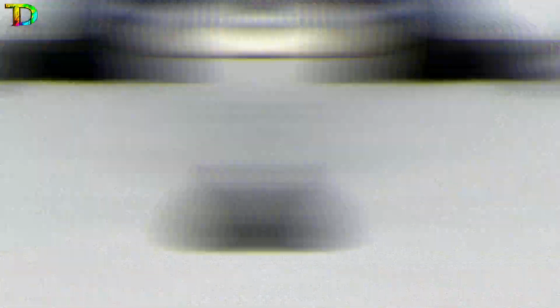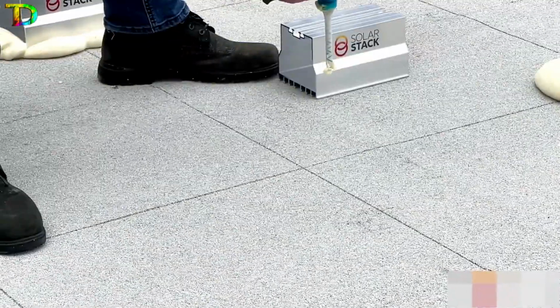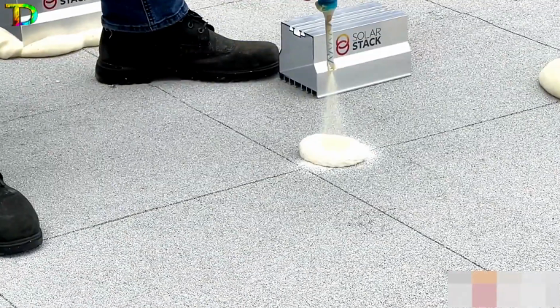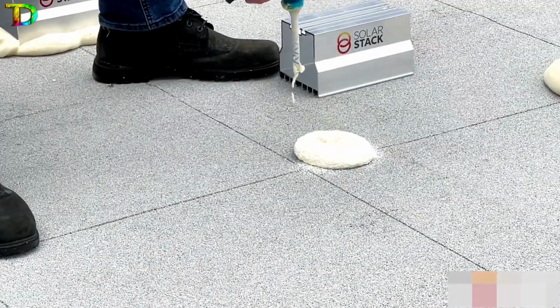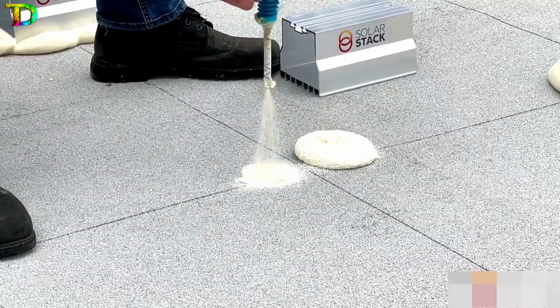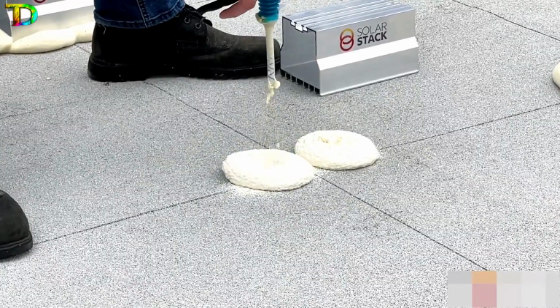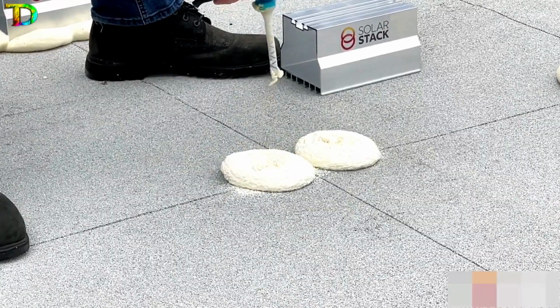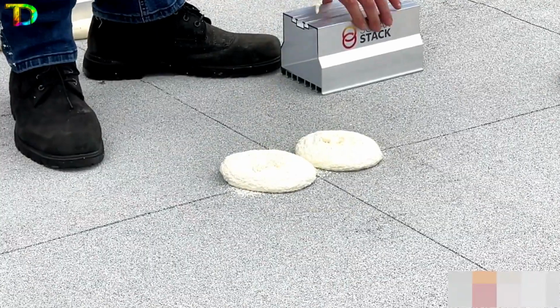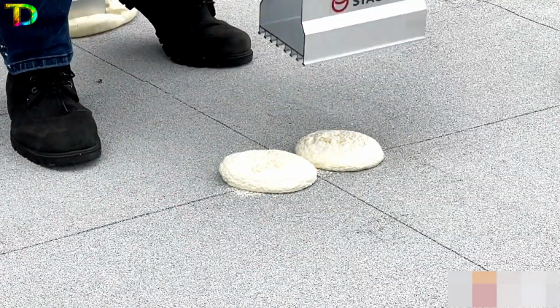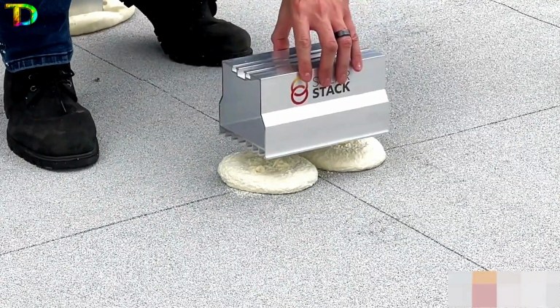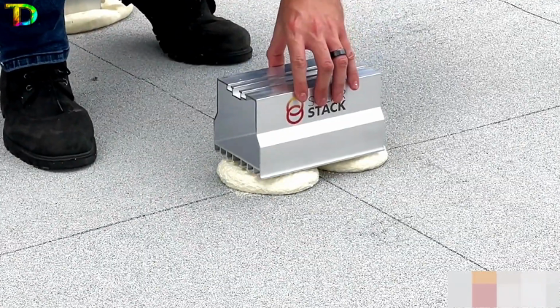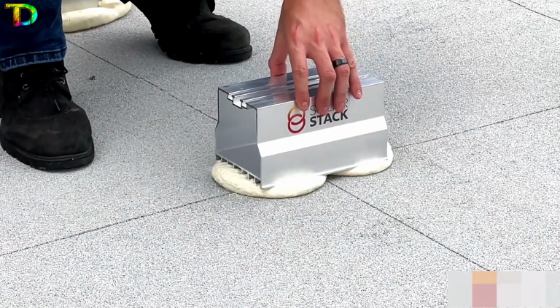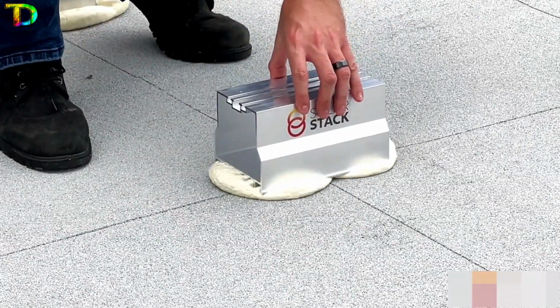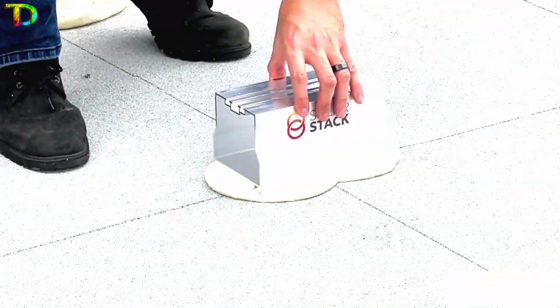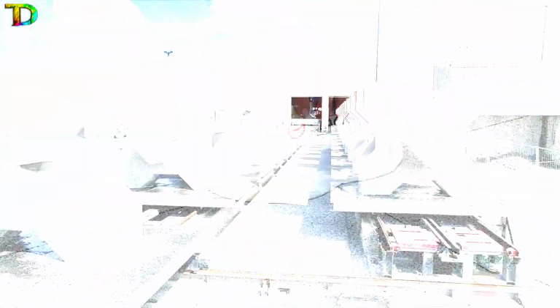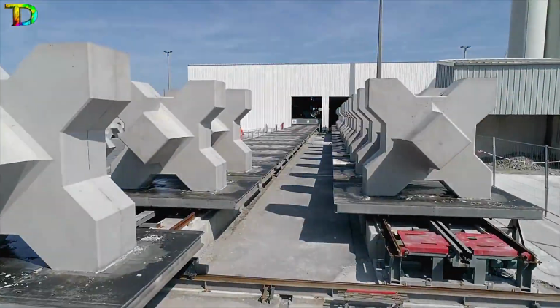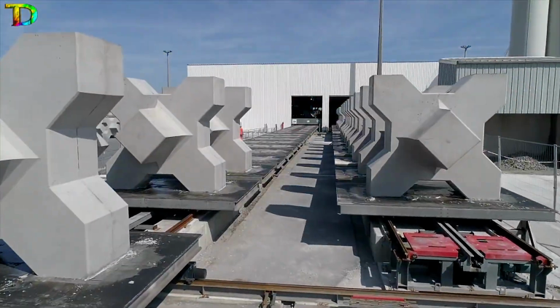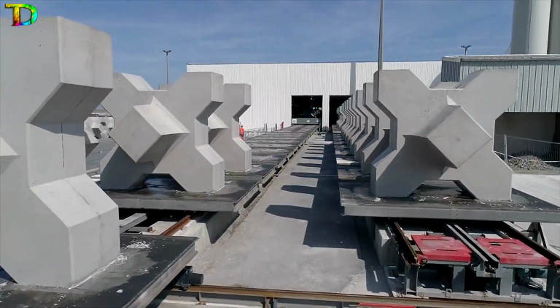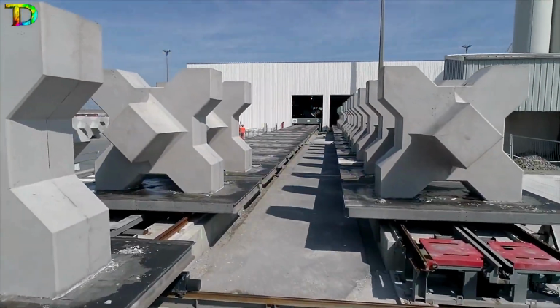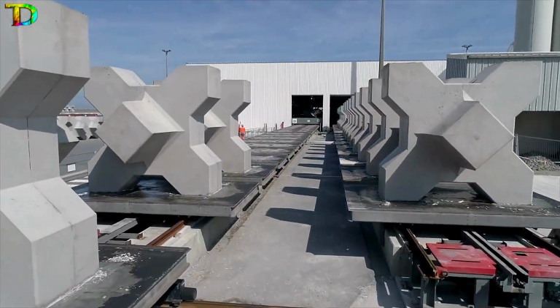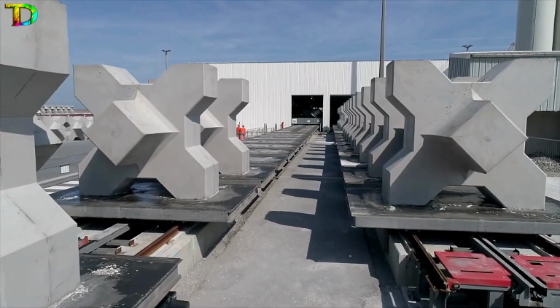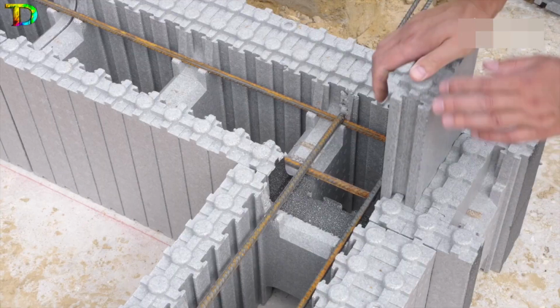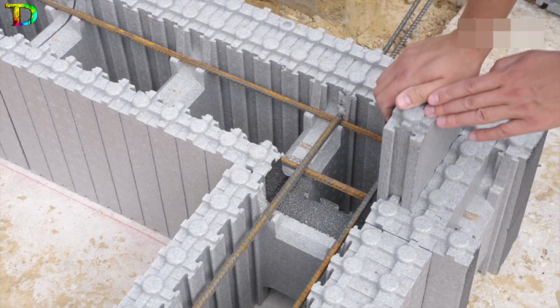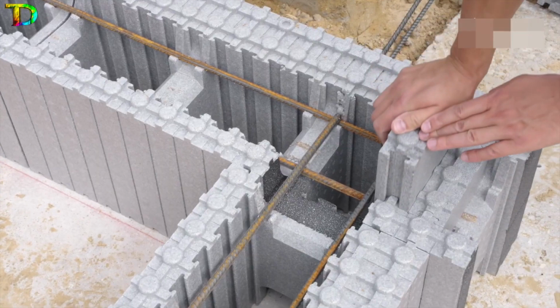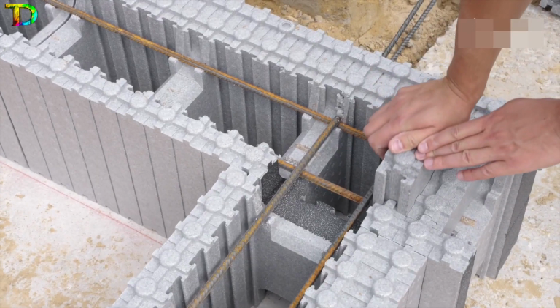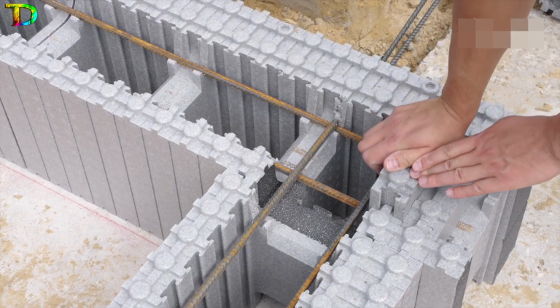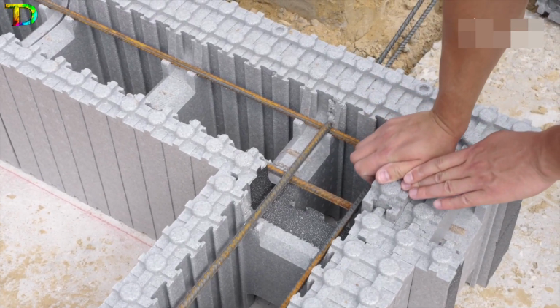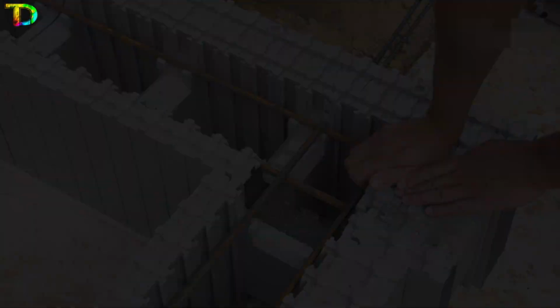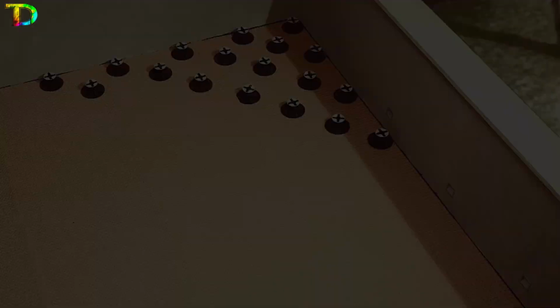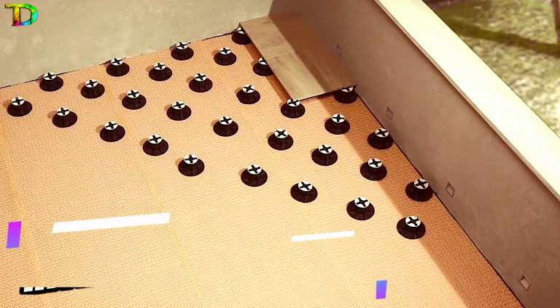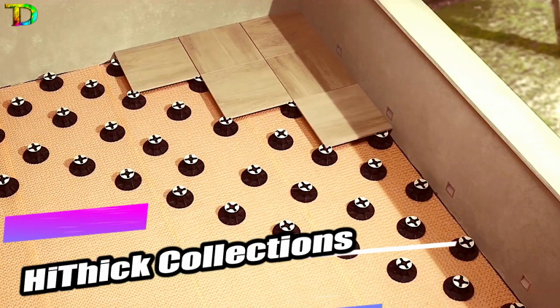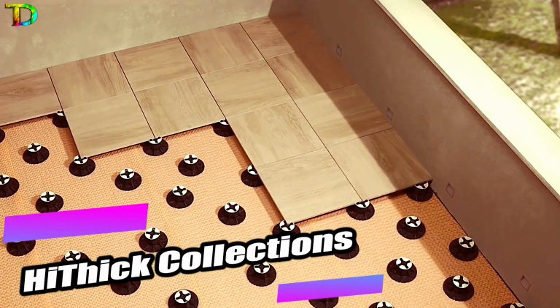Construction: a world of endless imagination, where you can build anything your heart desires with a wide range of building blocks. Get ready for endless fun and adventure. Hithik Collections.